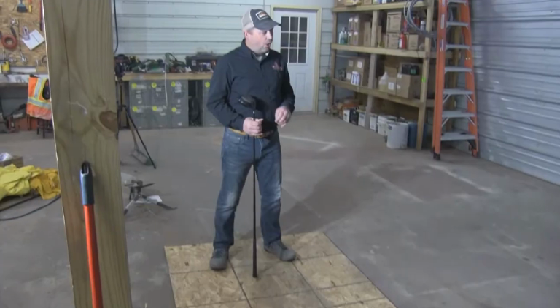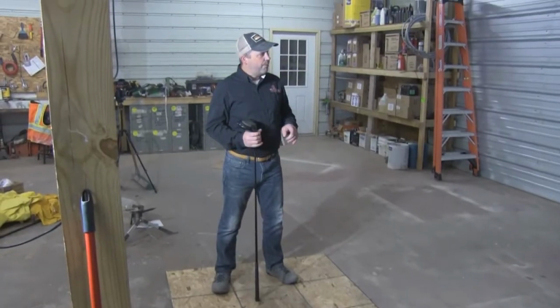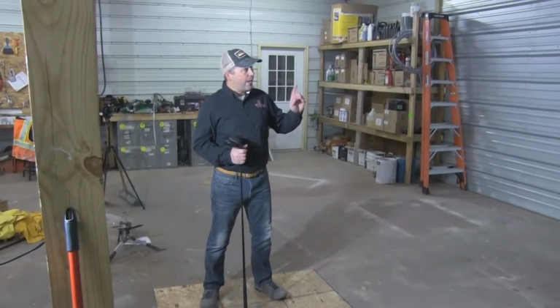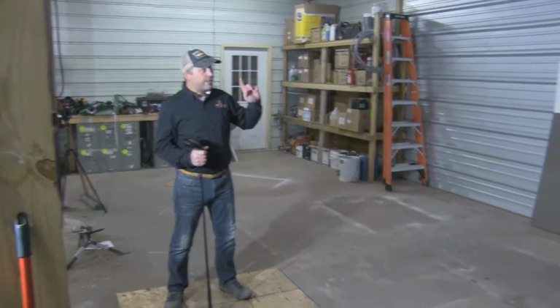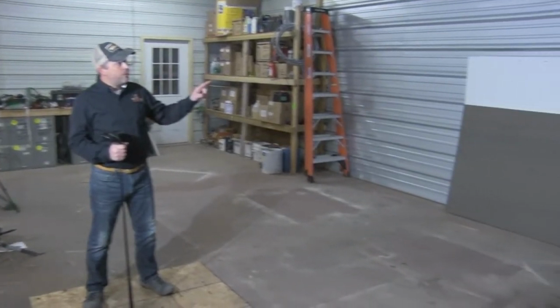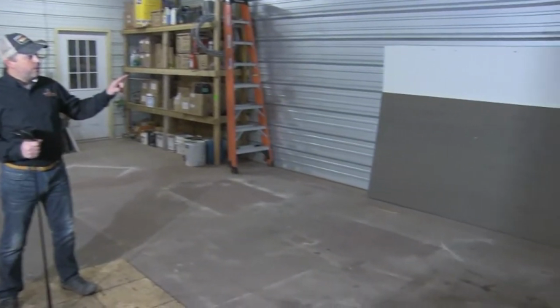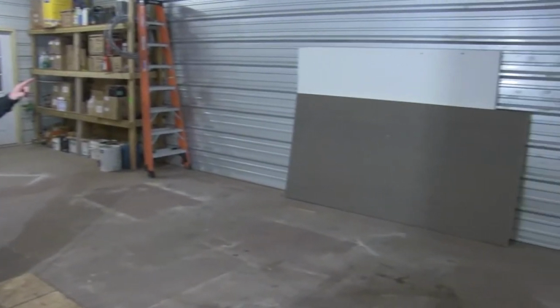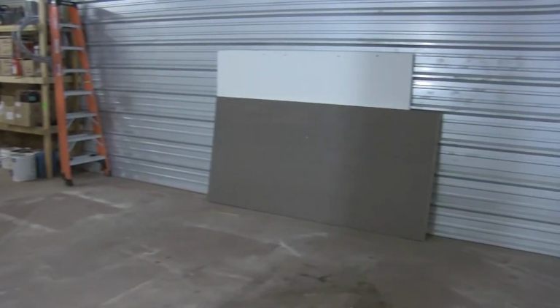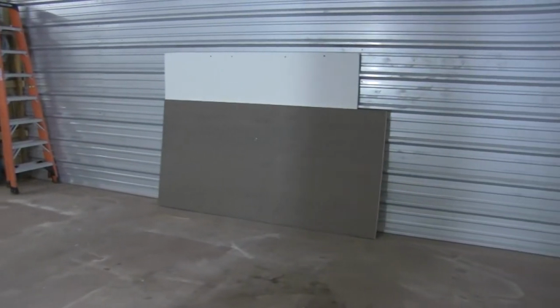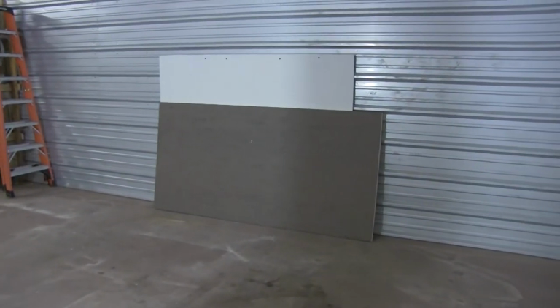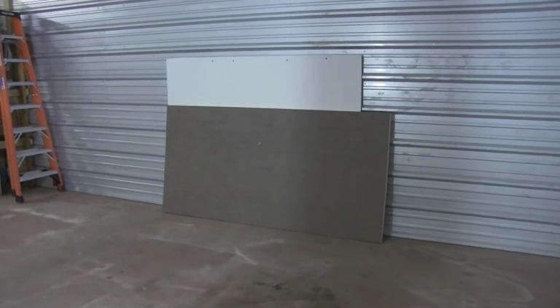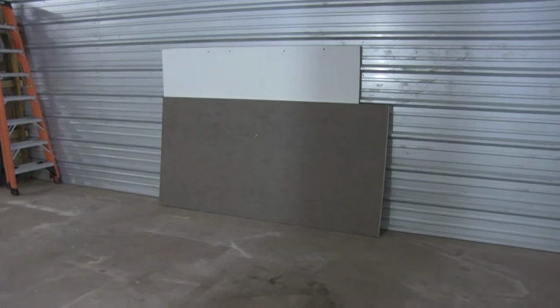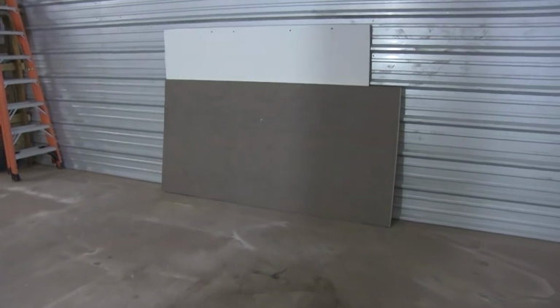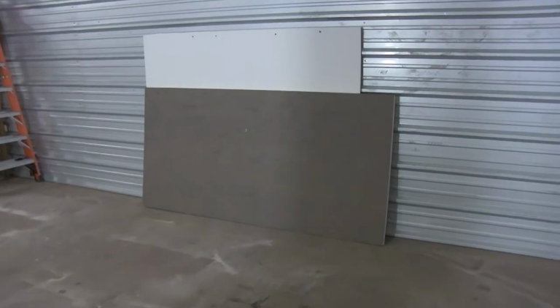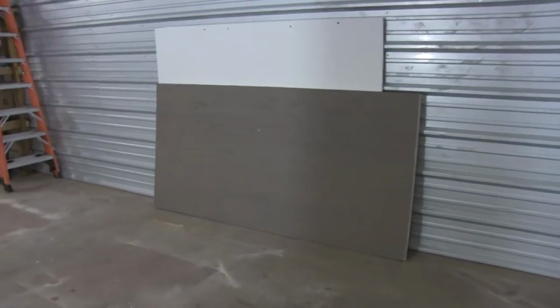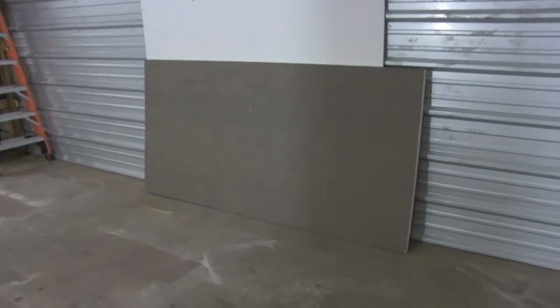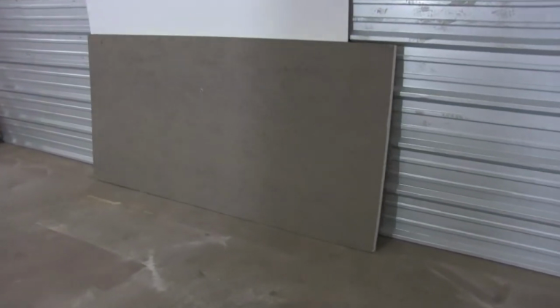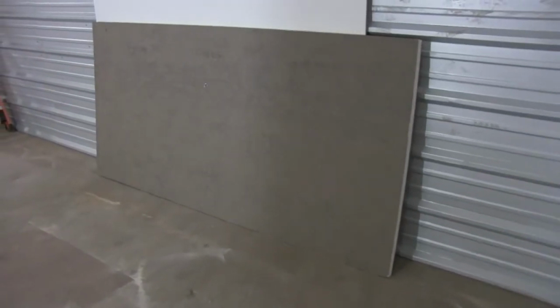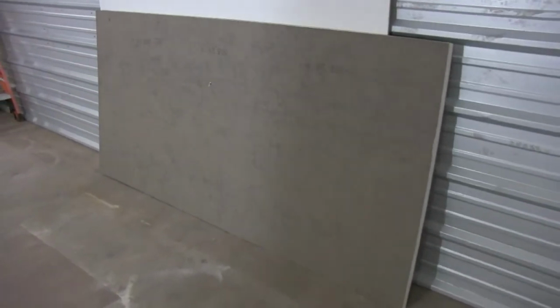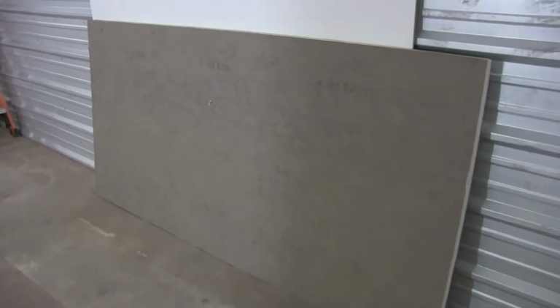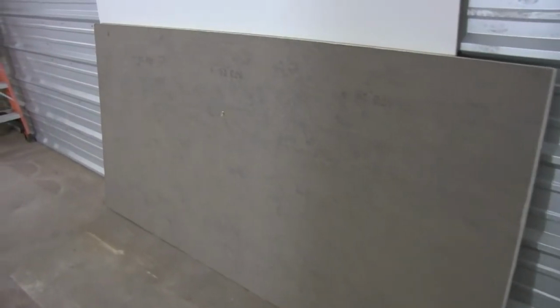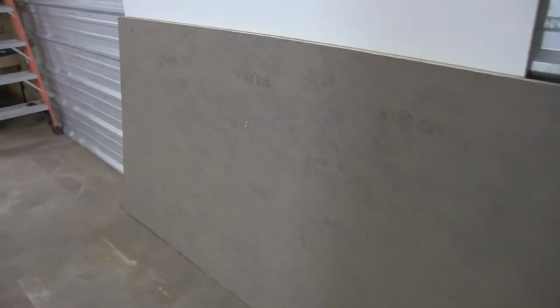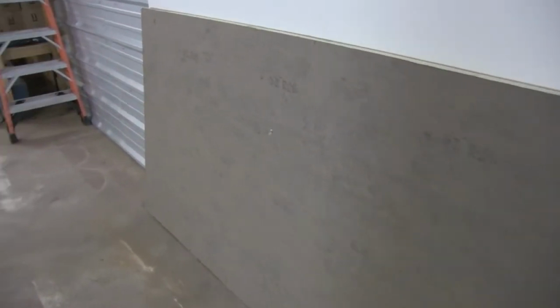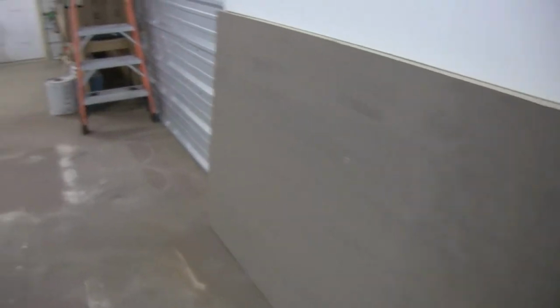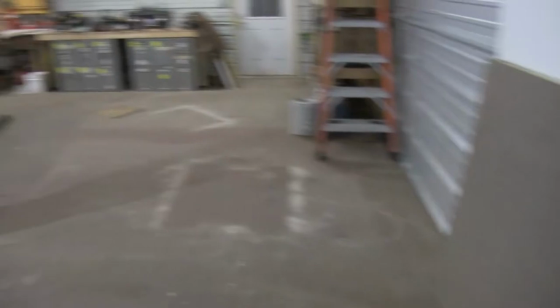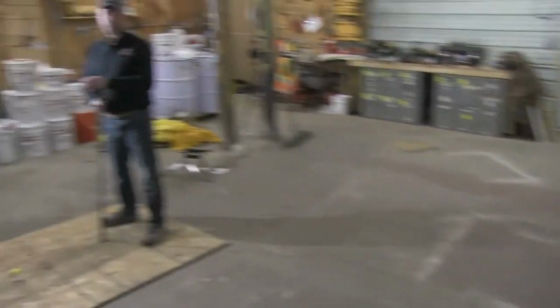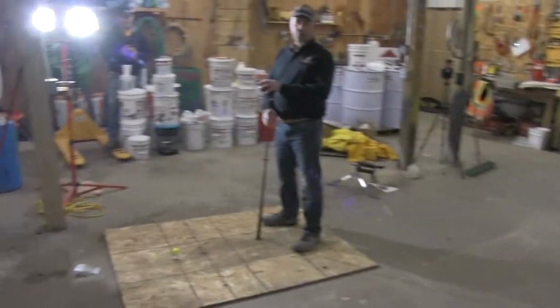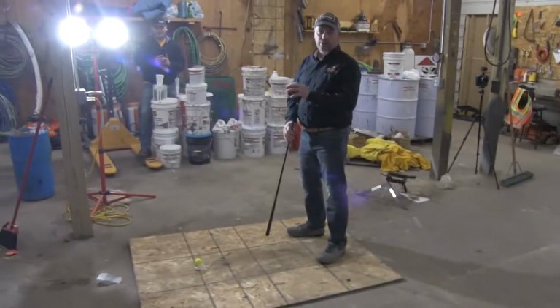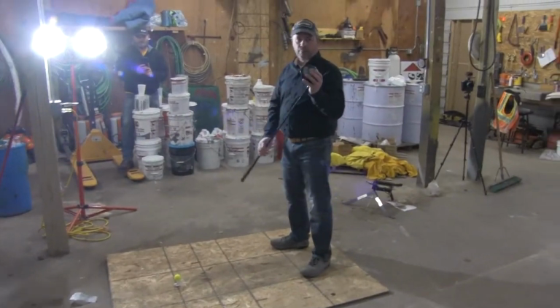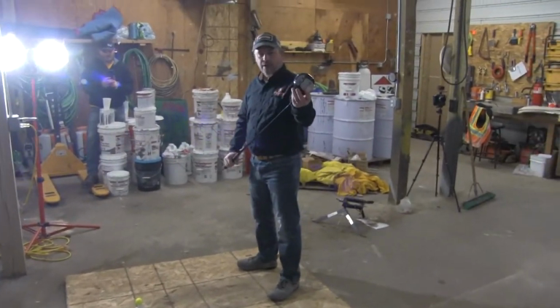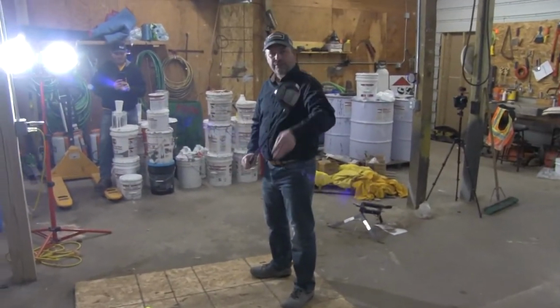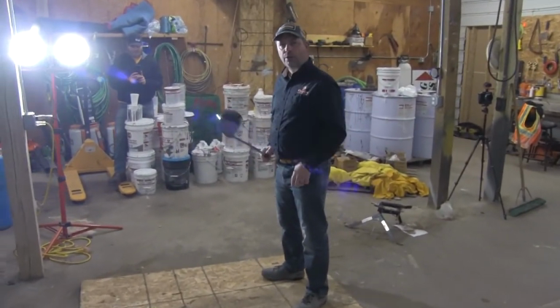So before we actually hit the coating board, we're going to try a few things that are not coating — such as this 1½ ISO board. We know it will blow through it, but it's fun to watch.